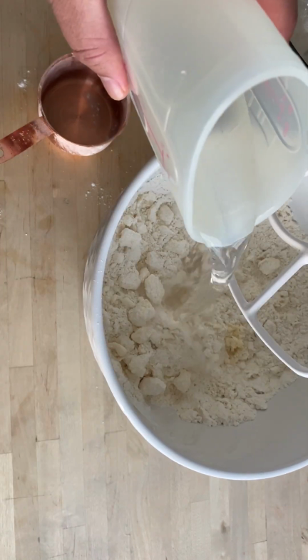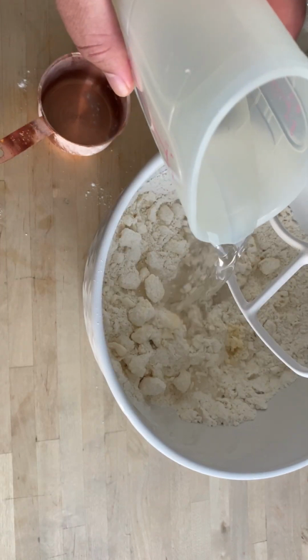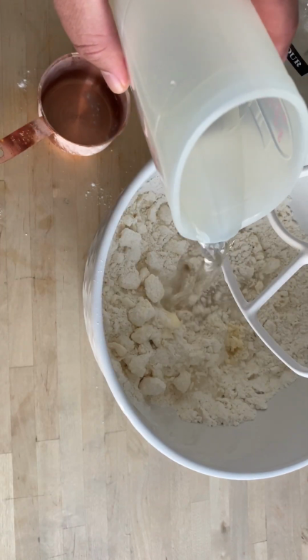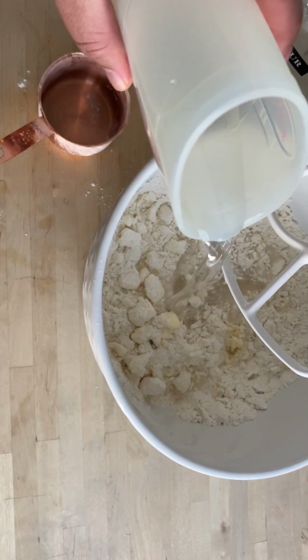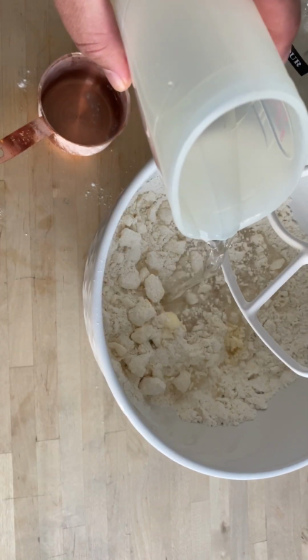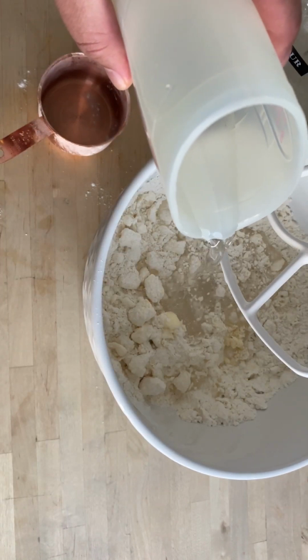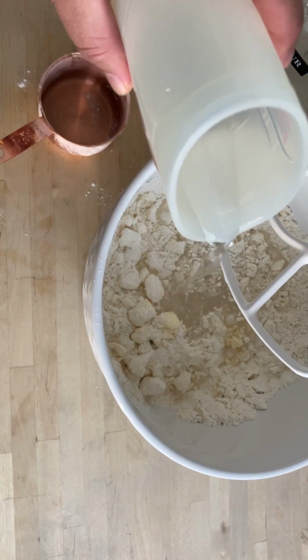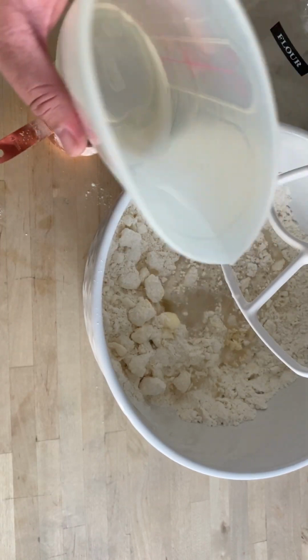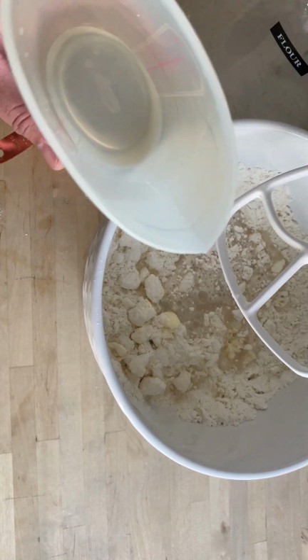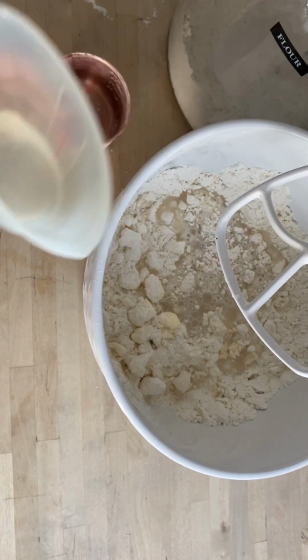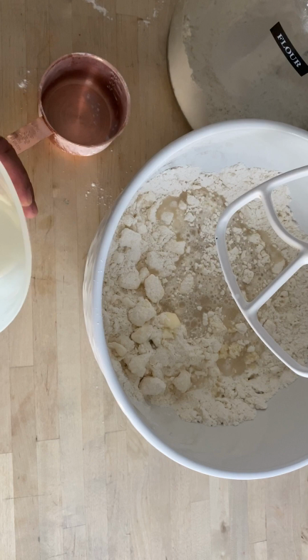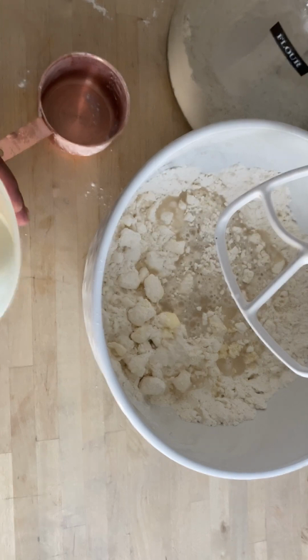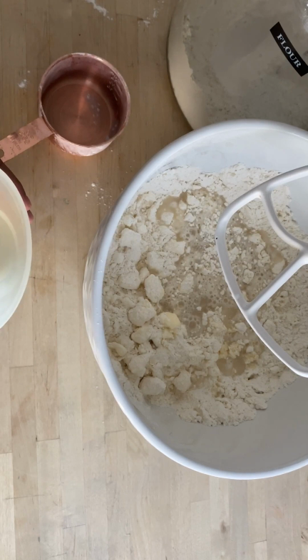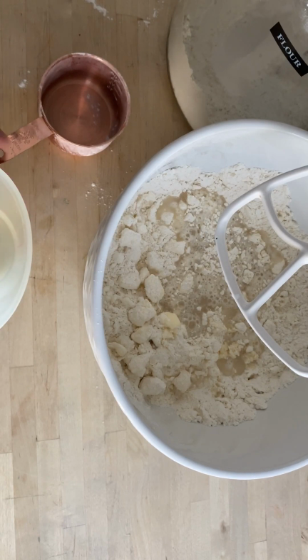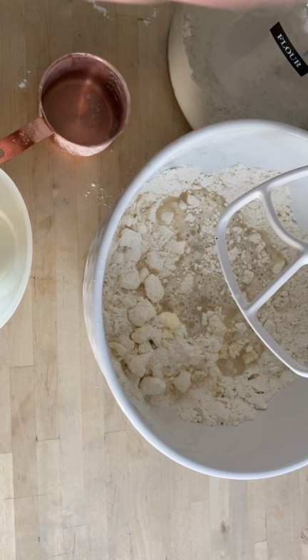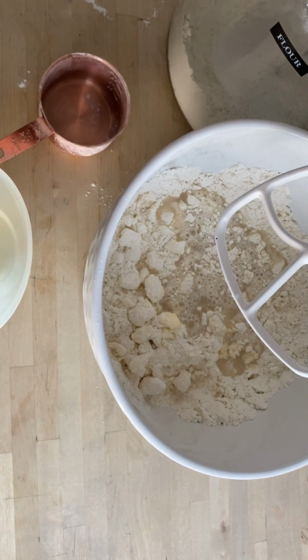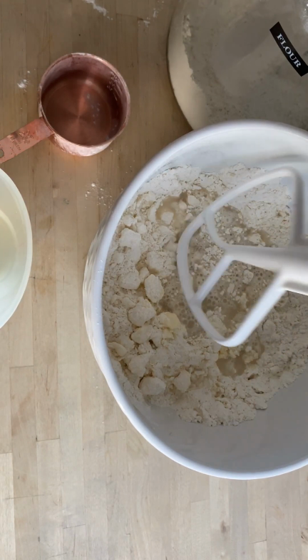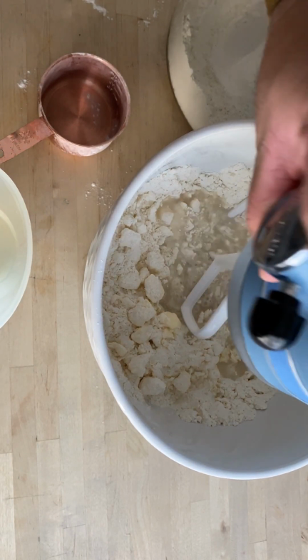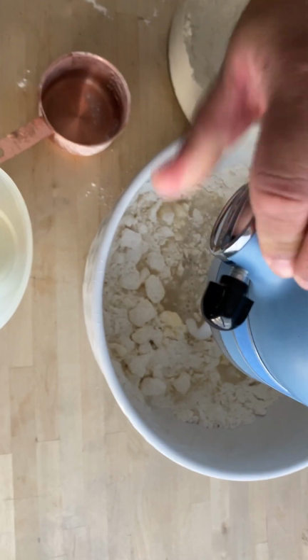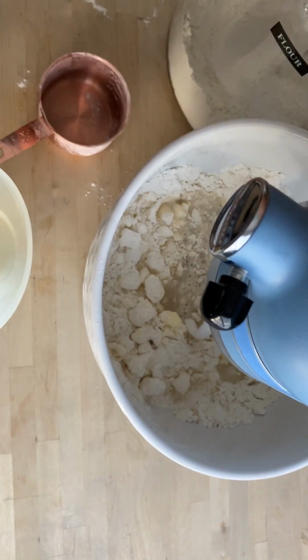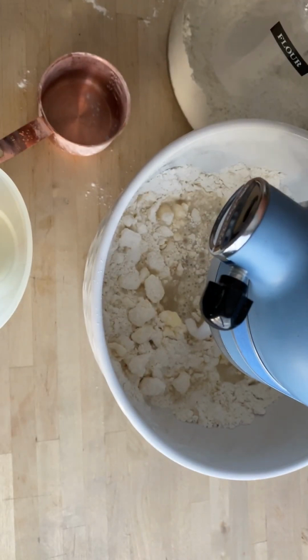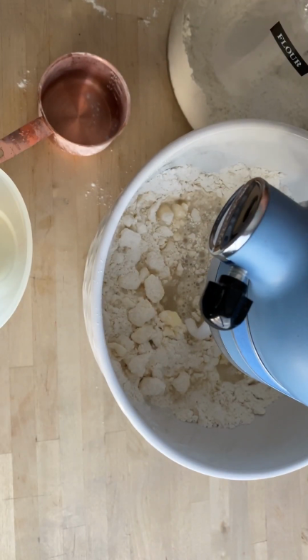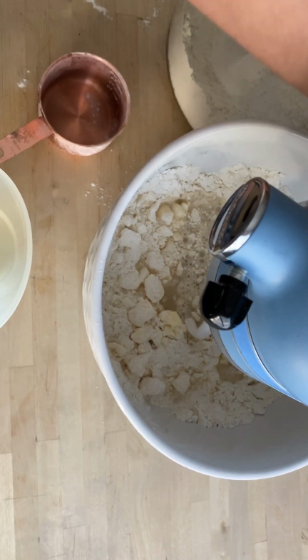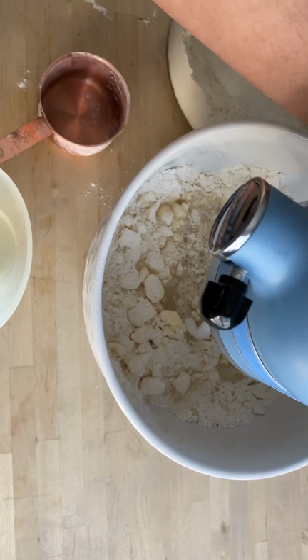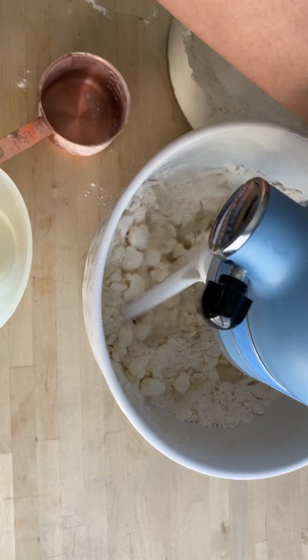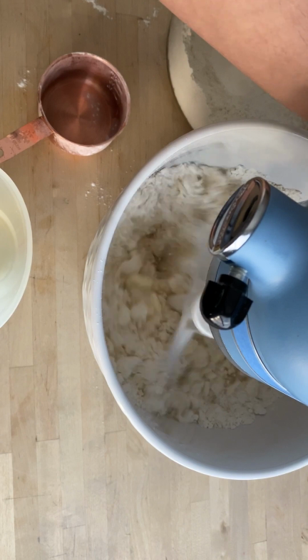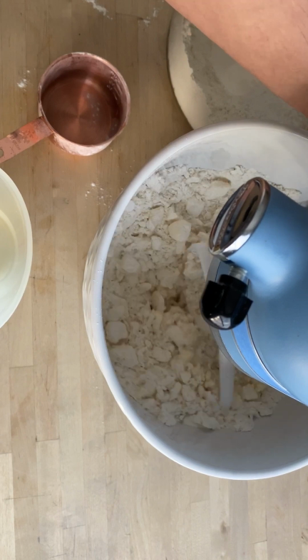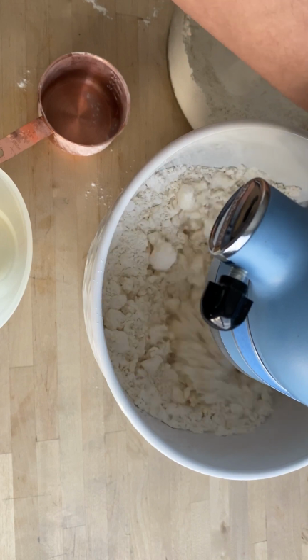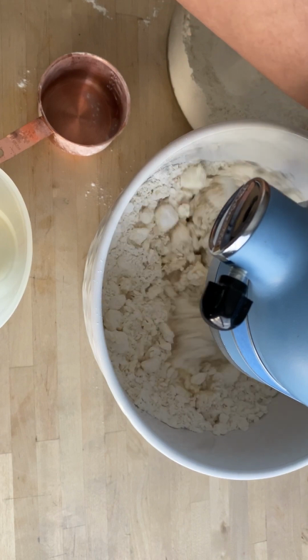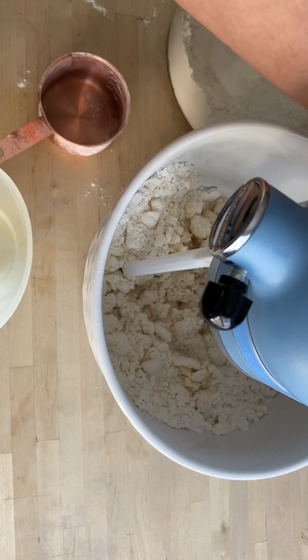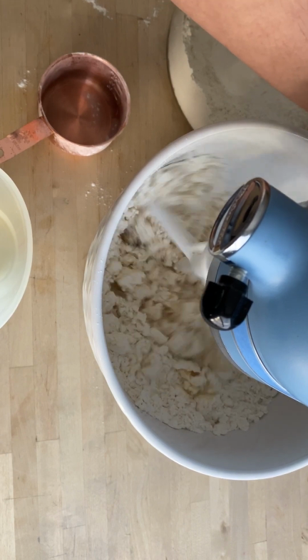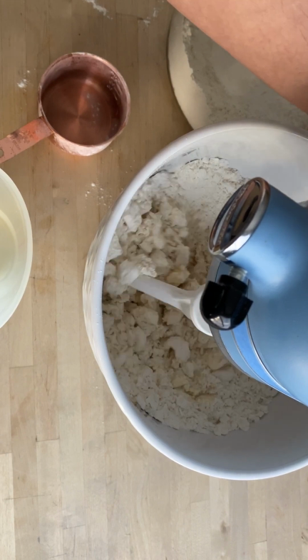Mix and add ice-cold water in increments. Every time I use my stand mixer, I like to pulse it at first just so that I don't get flour everywhere.